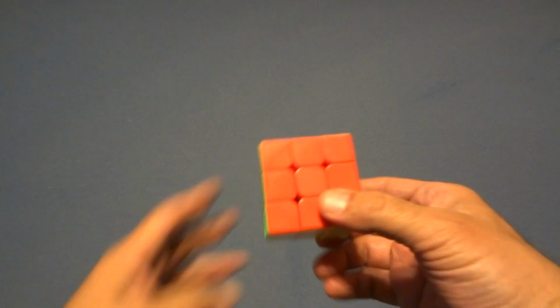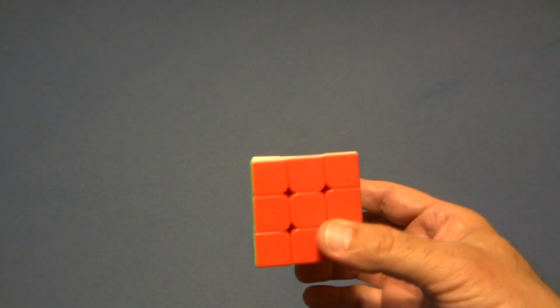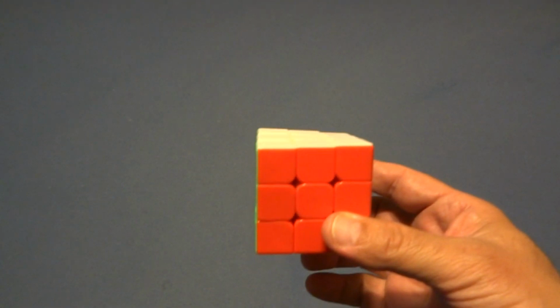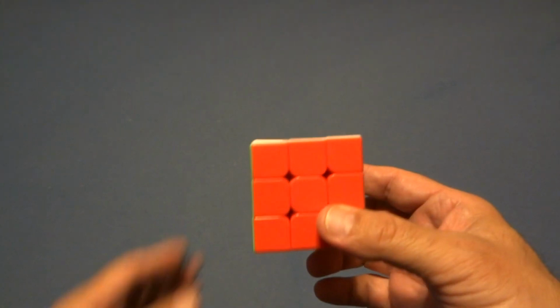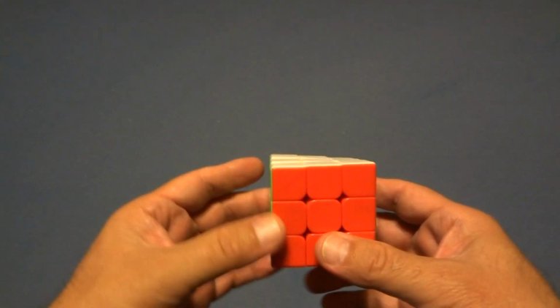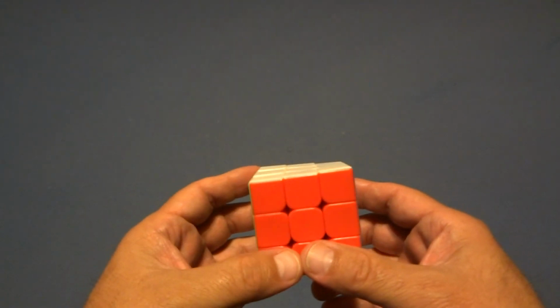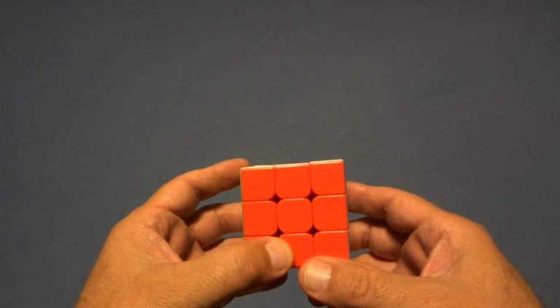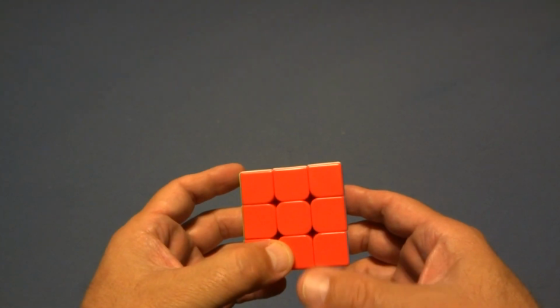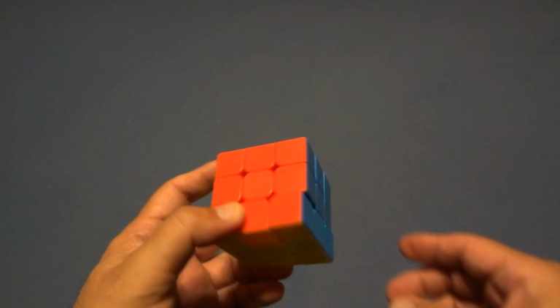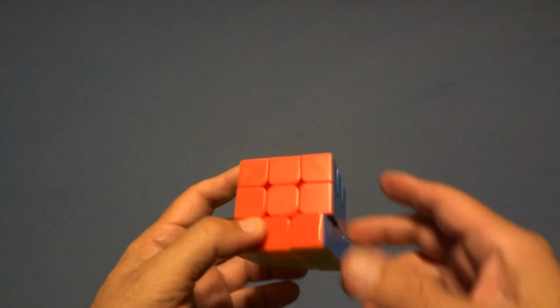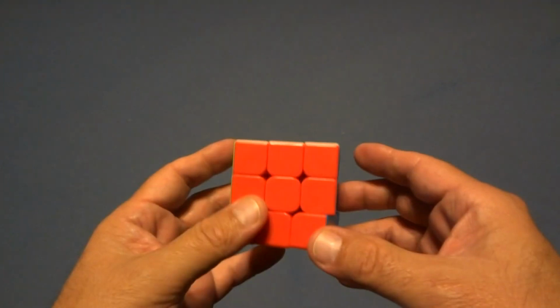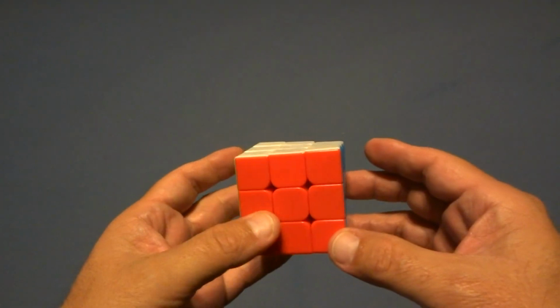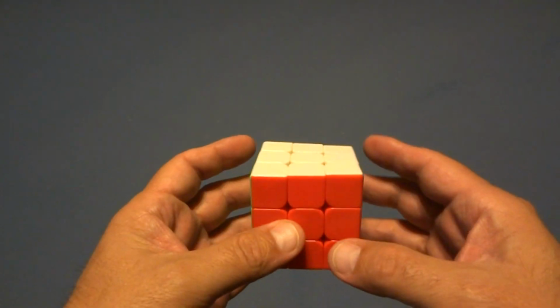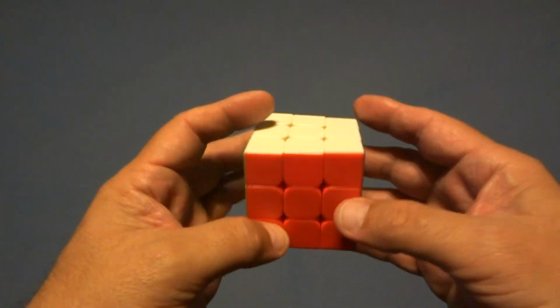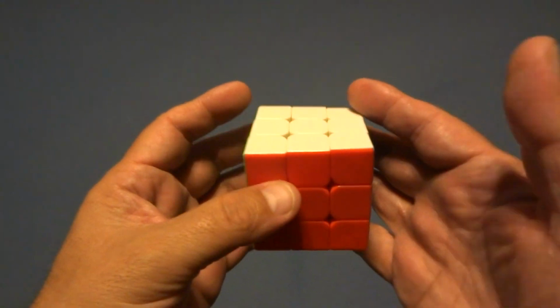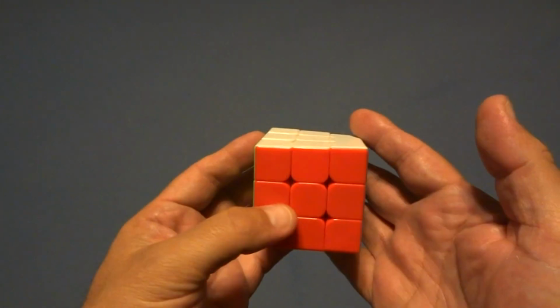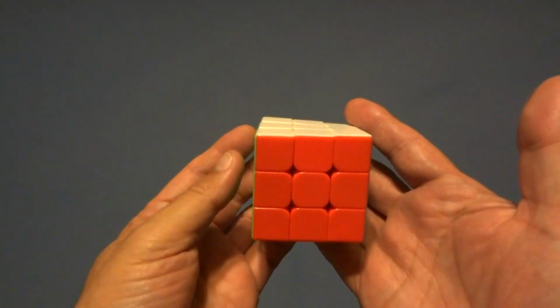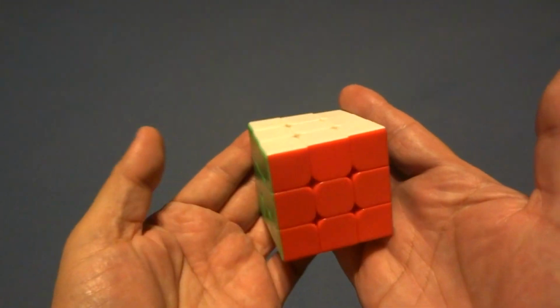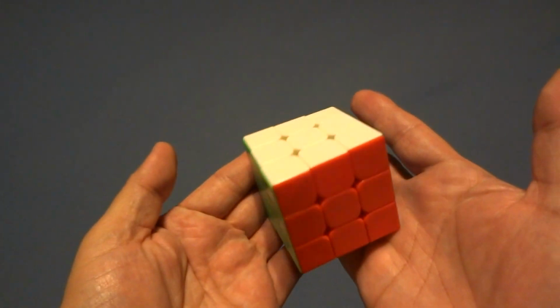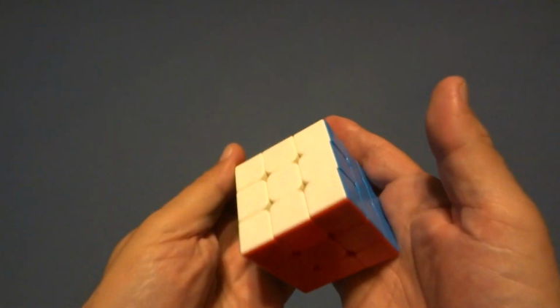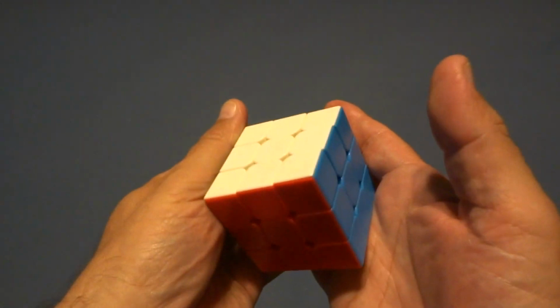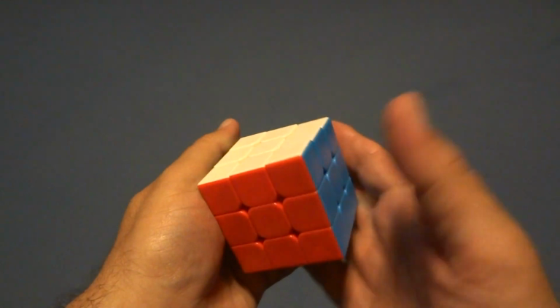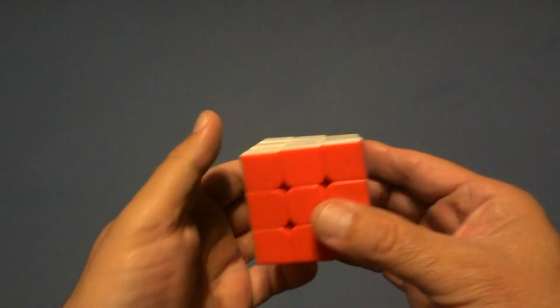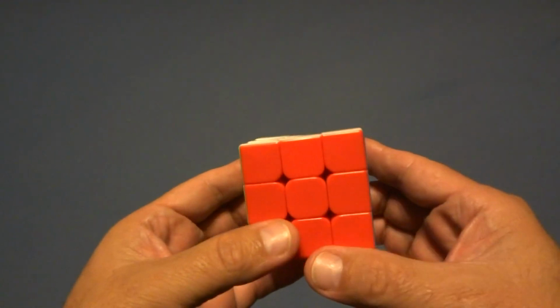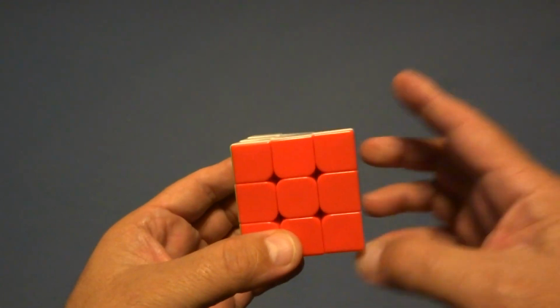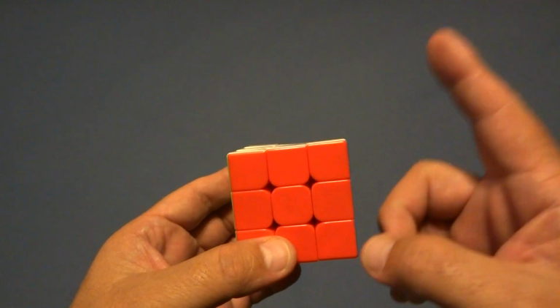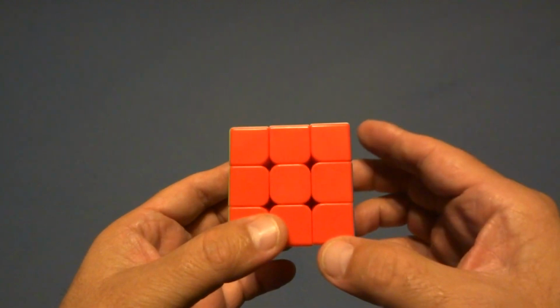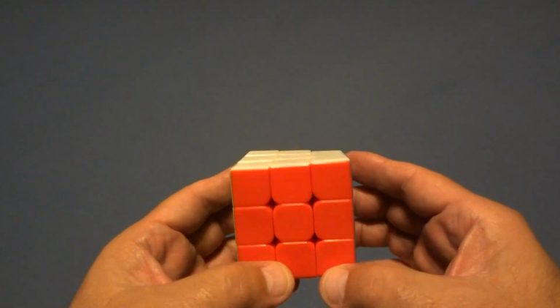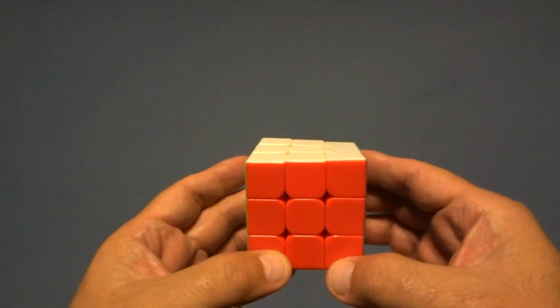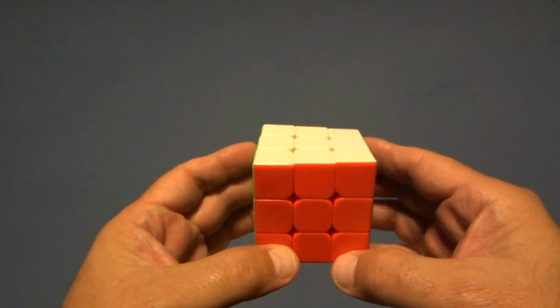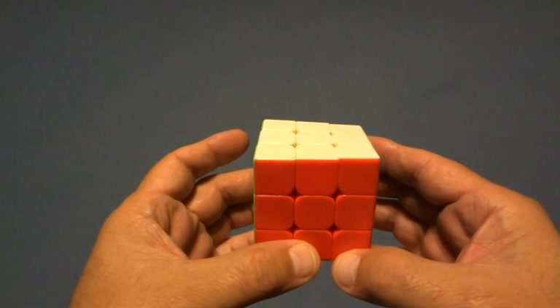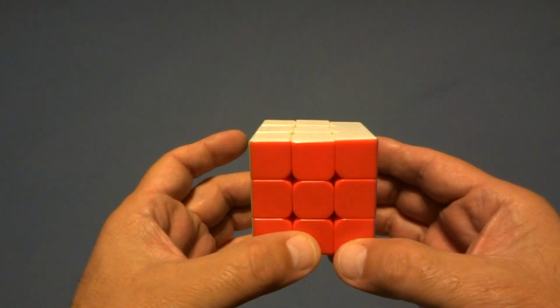I'm making this video for my co-worker John. I'm going to show you how to solve a 3x3 cube using only one algorithm, and it's called the sexy move.